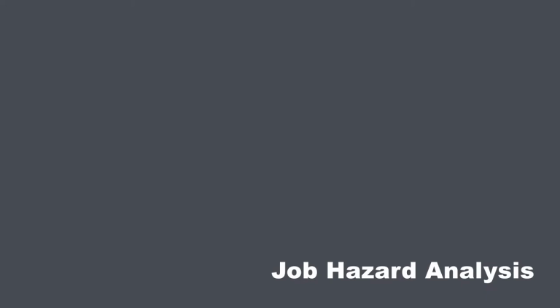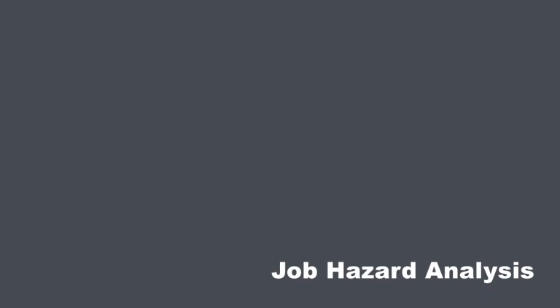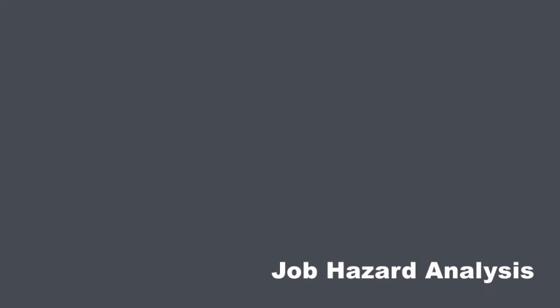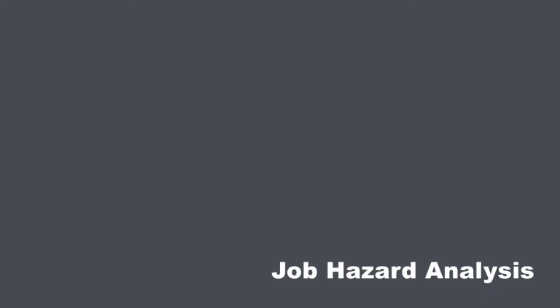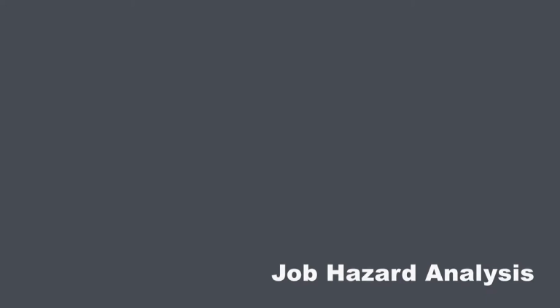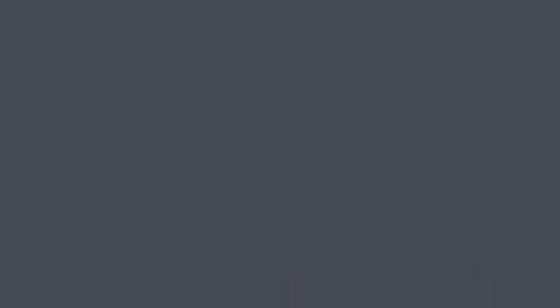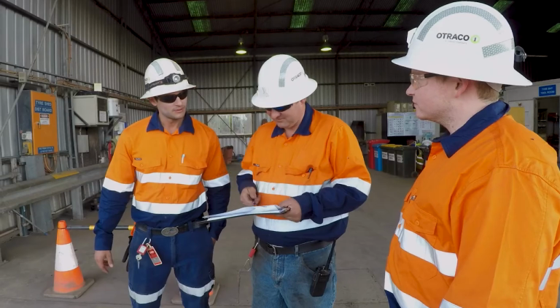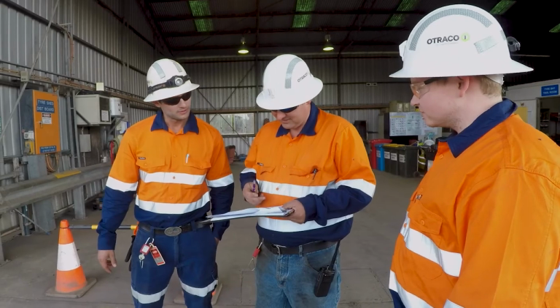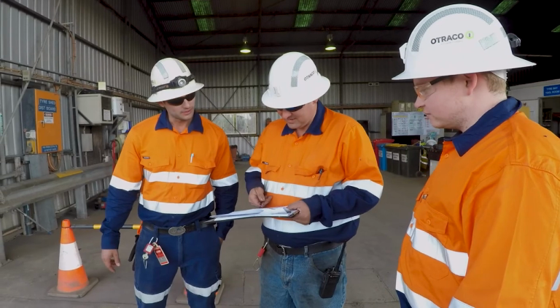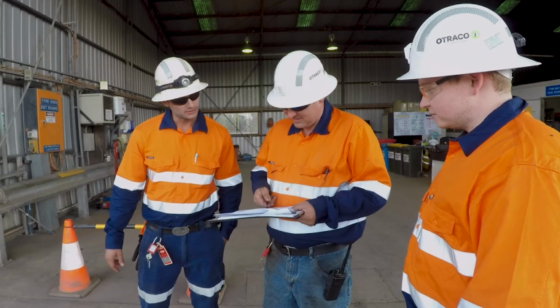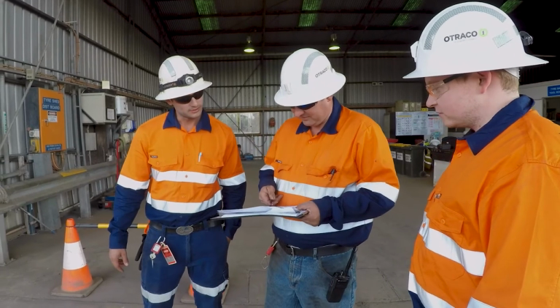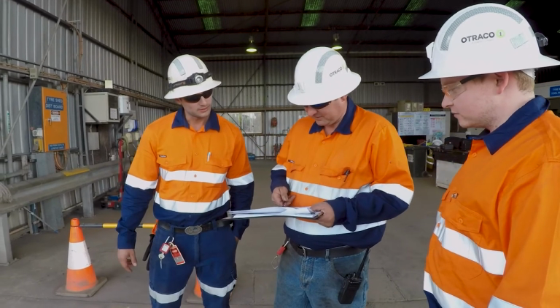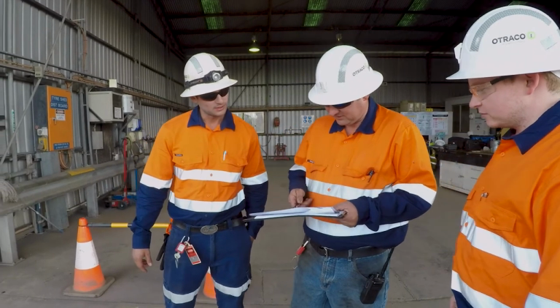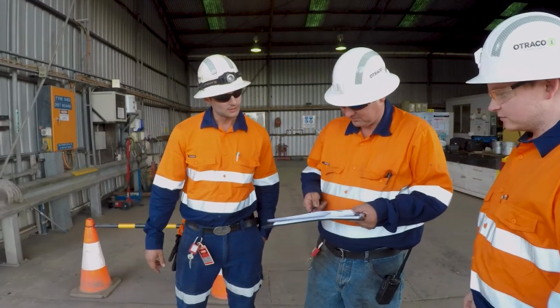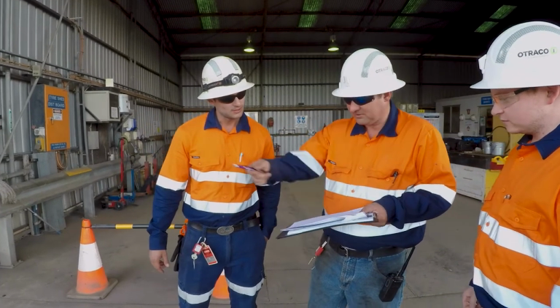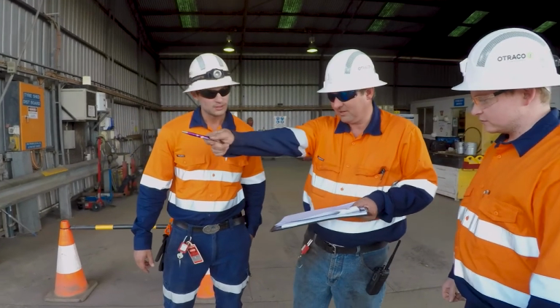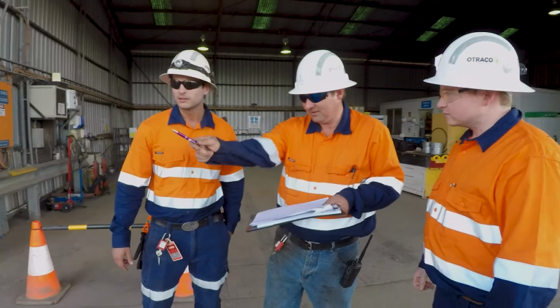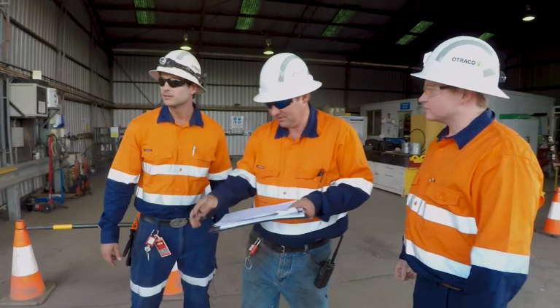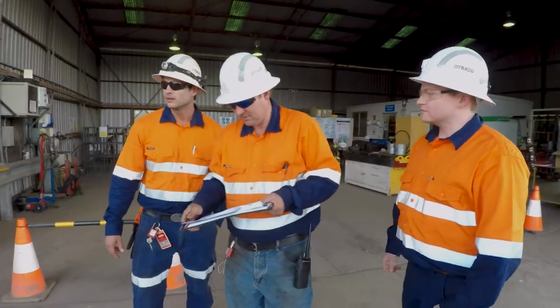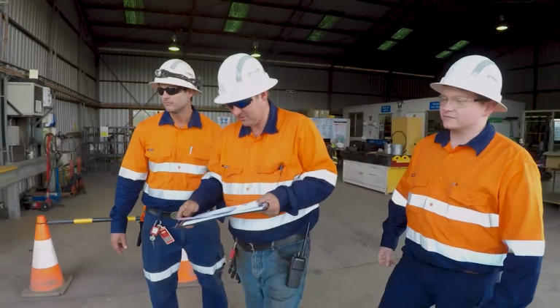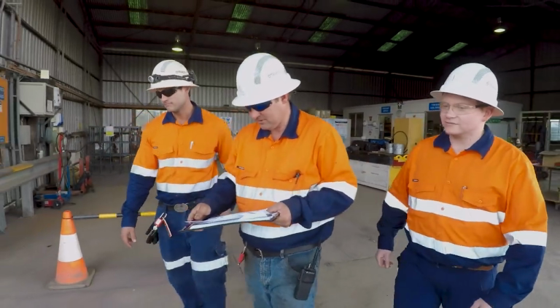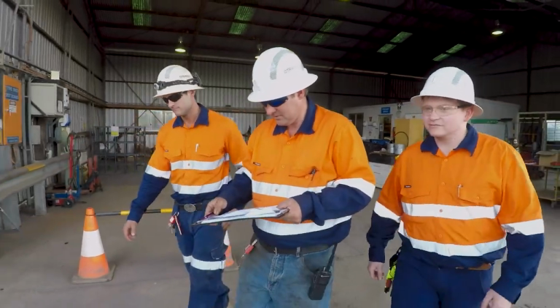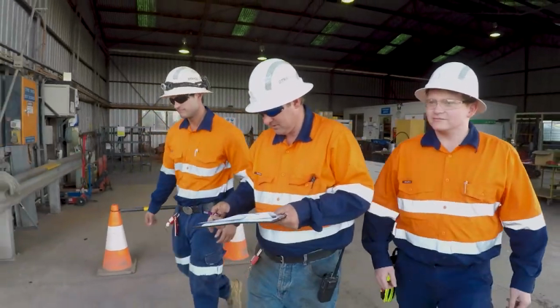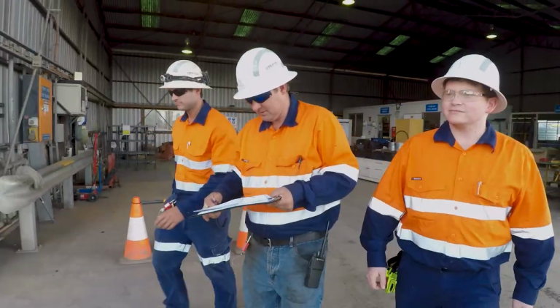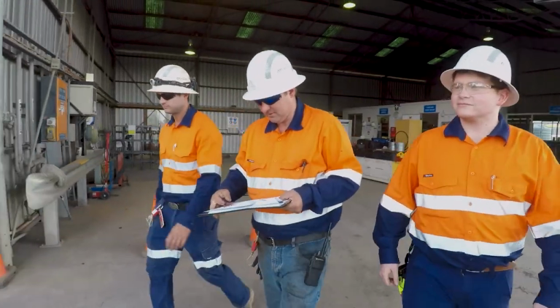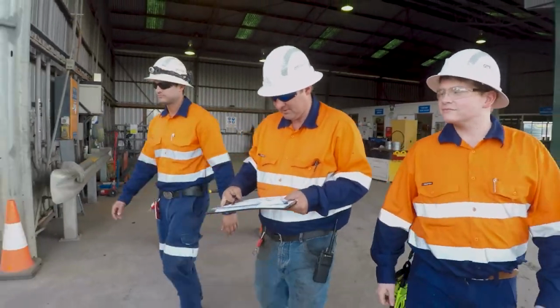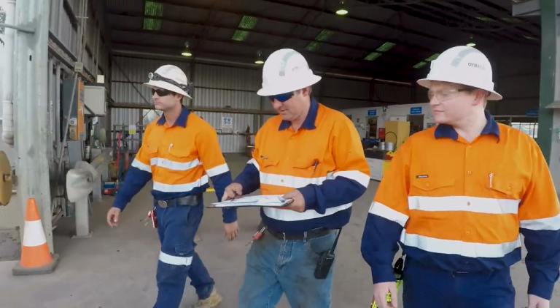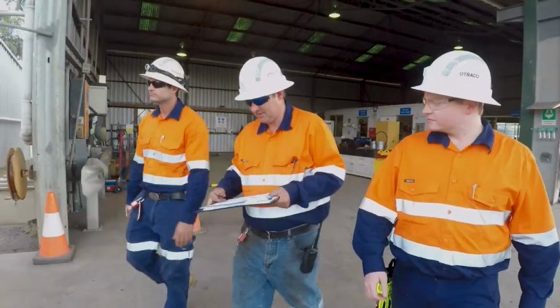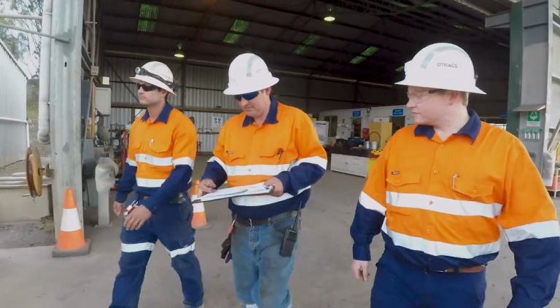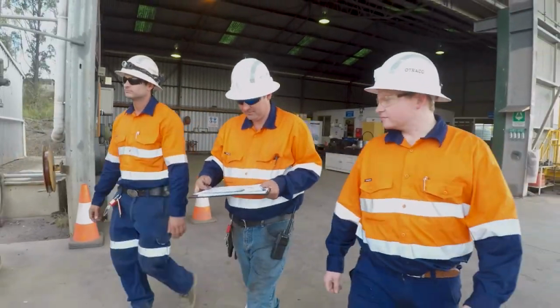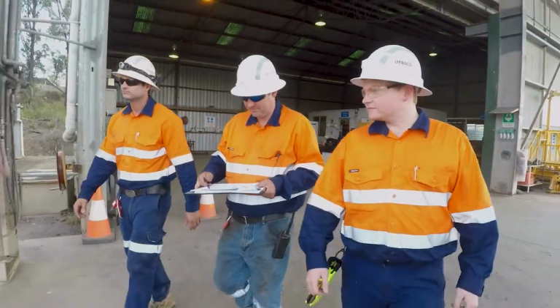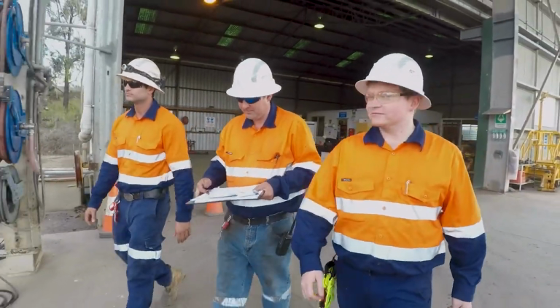Before starting any tyre handling job, you must also inspect the work area to make sure it's suitable and that any hazards have been identified and controlled.